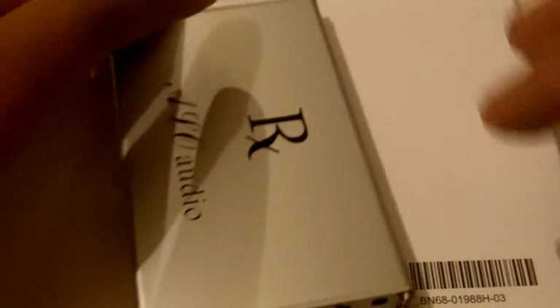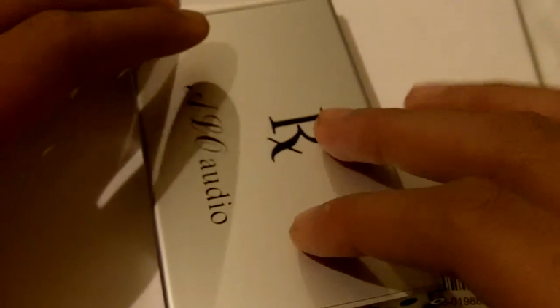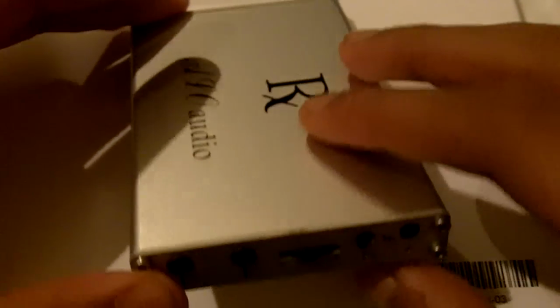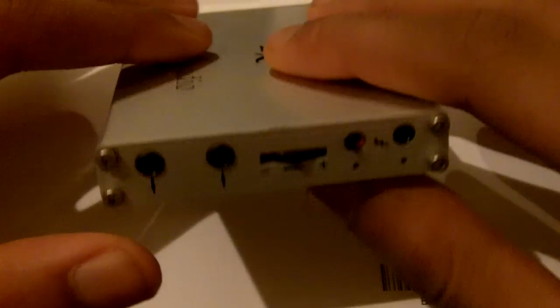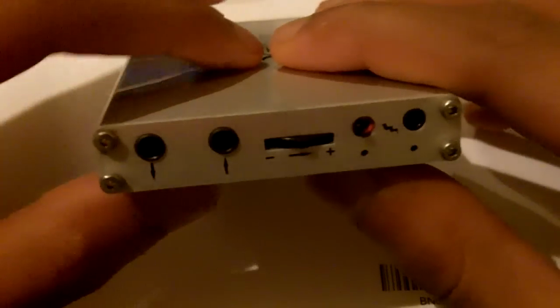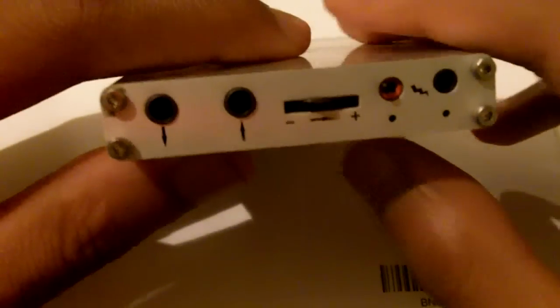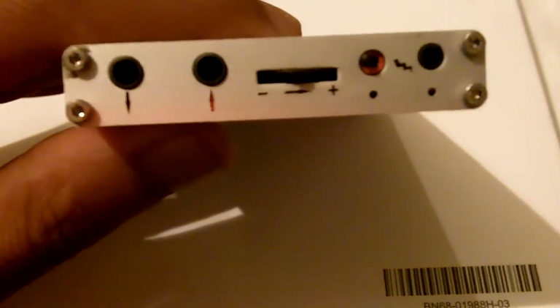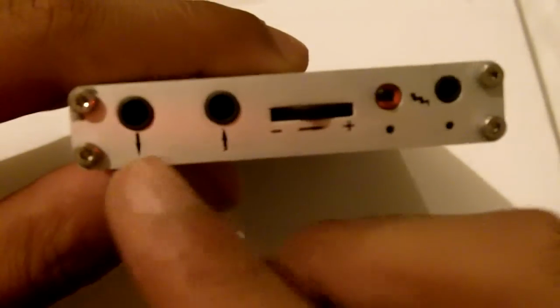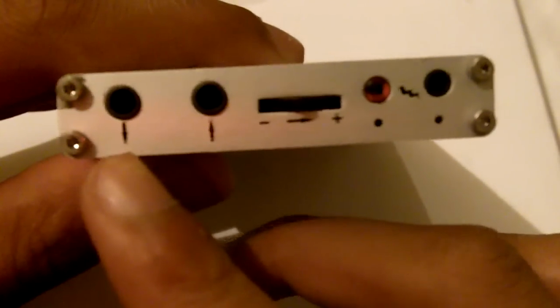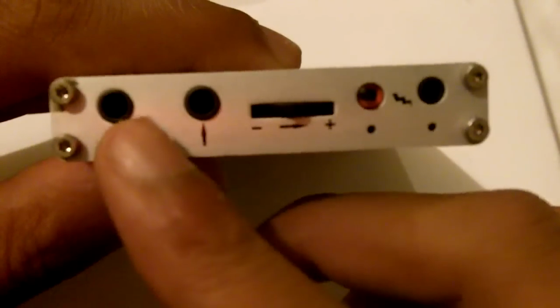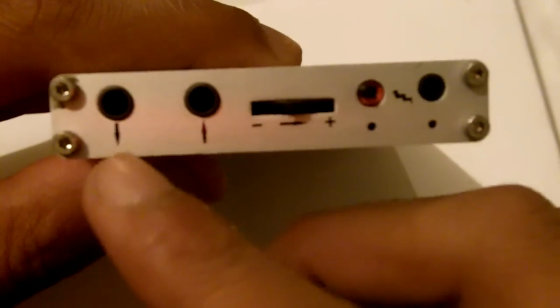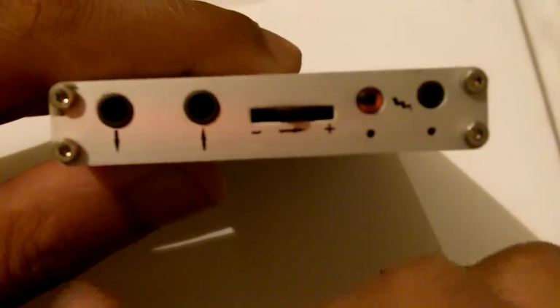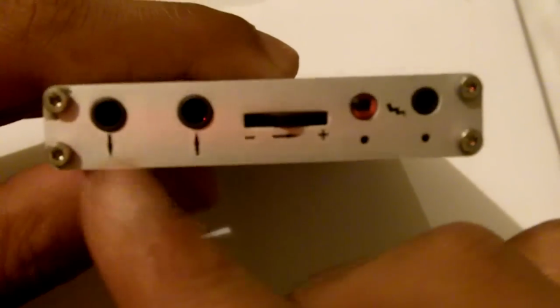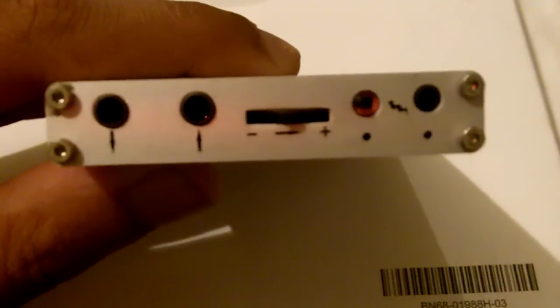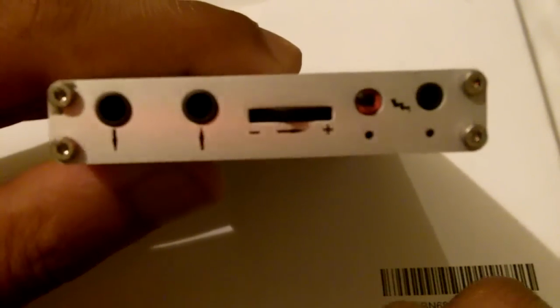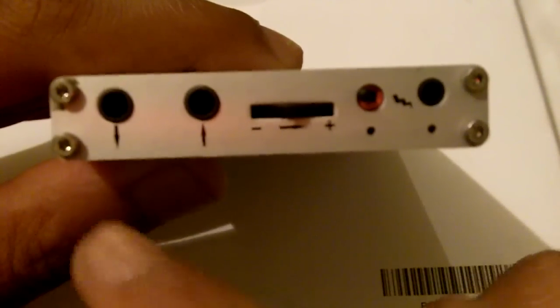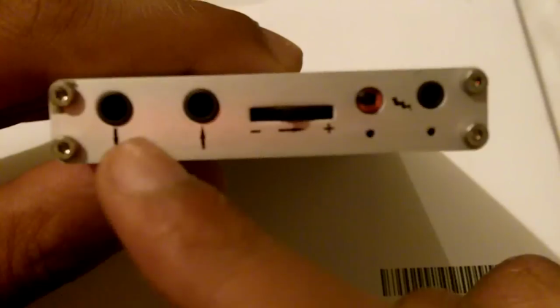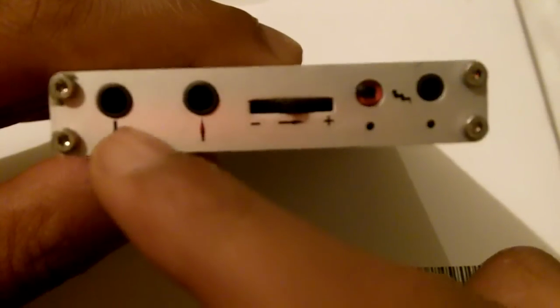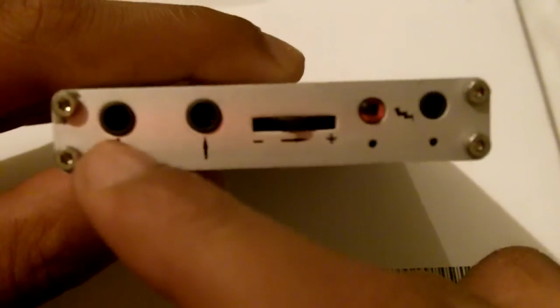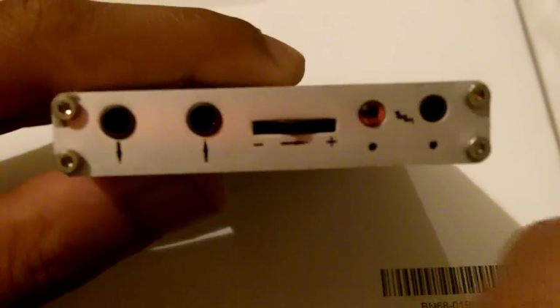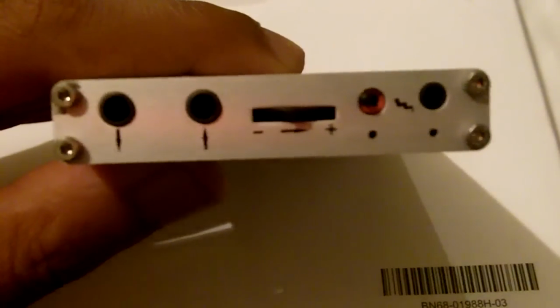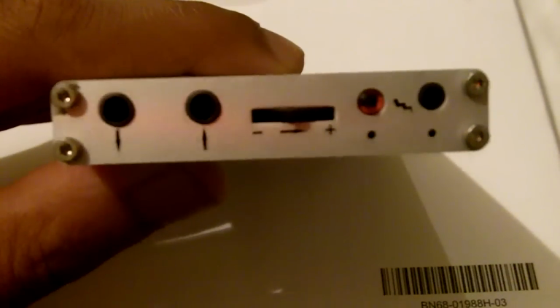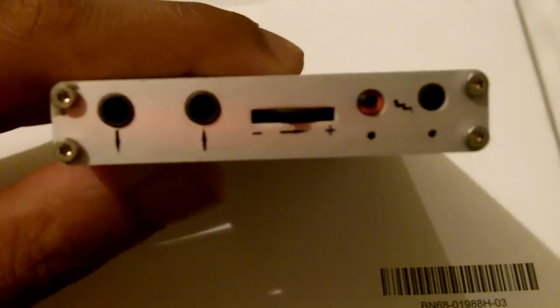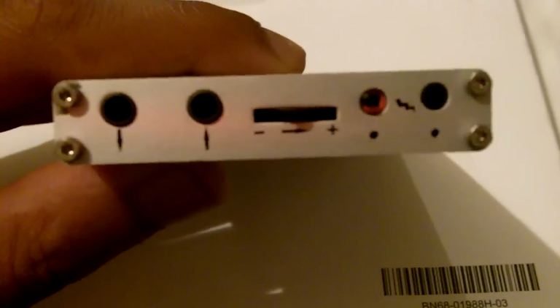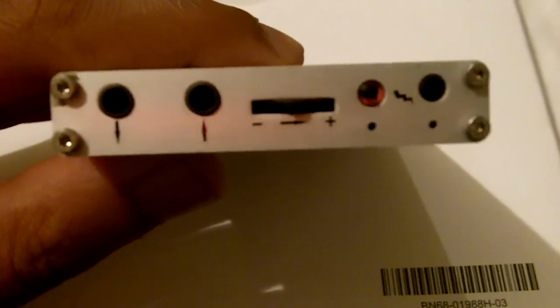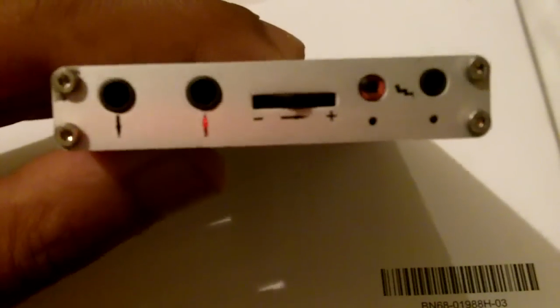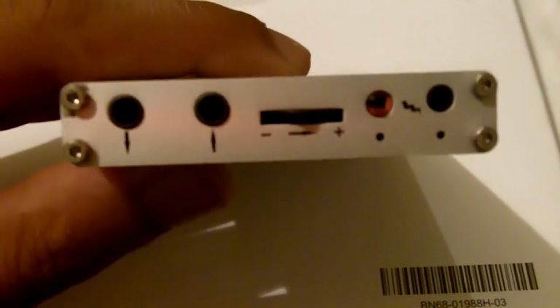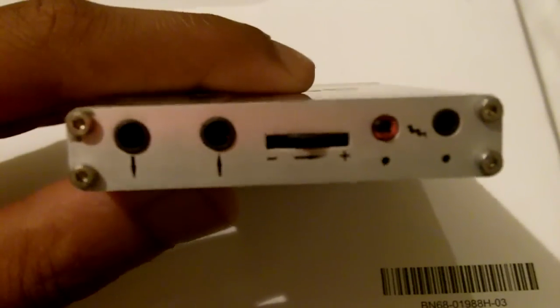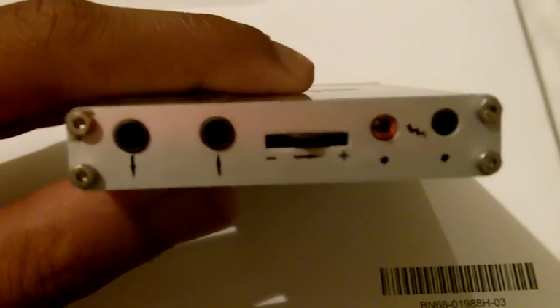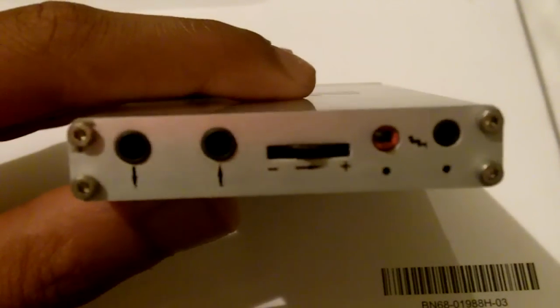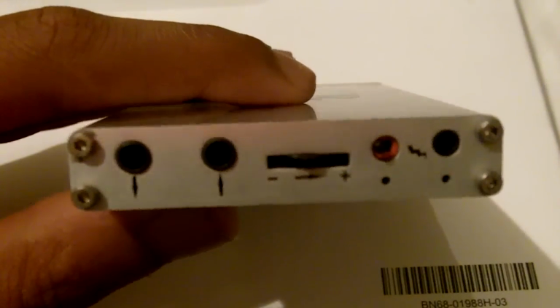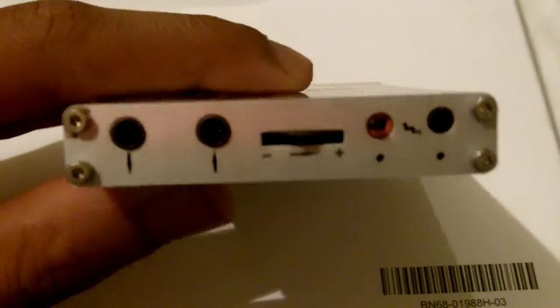Now I'm sure you guys want to see the face controls. Over here is your standard 3.5mm output. This is where it sends the amplified signal to your earphones, your headphones, or your speakers.